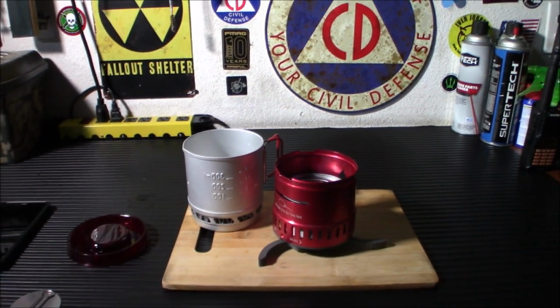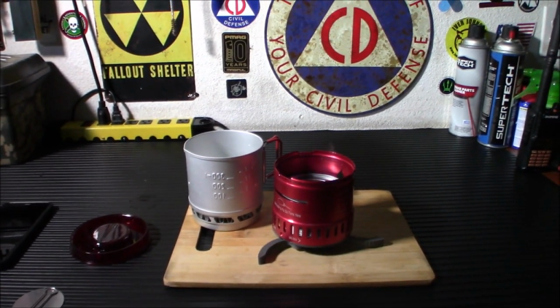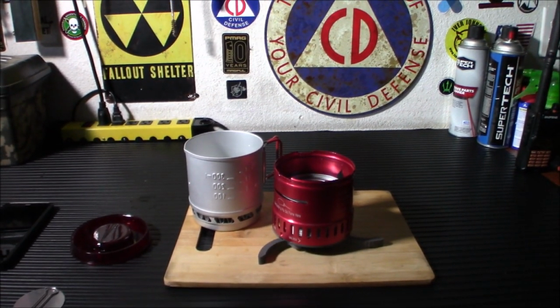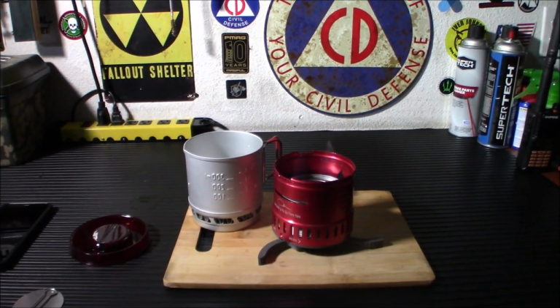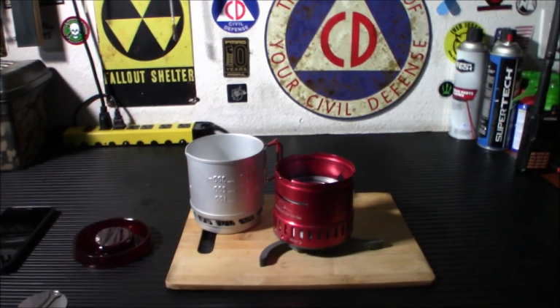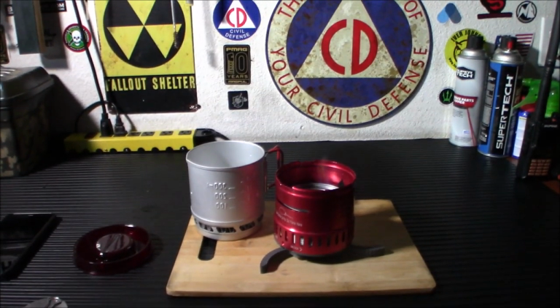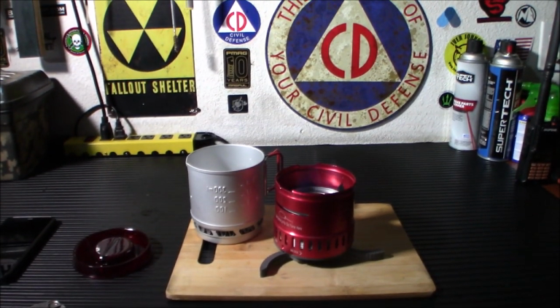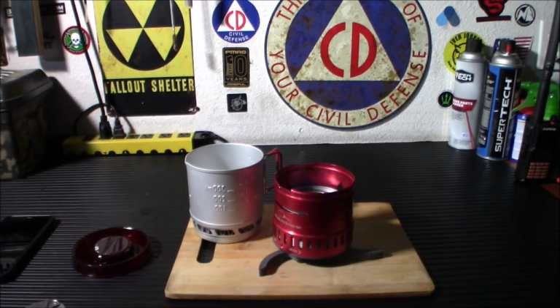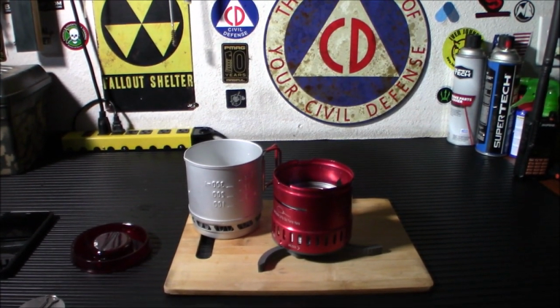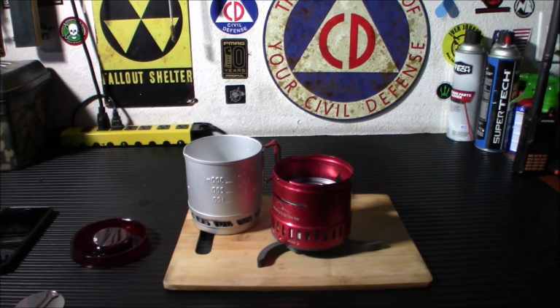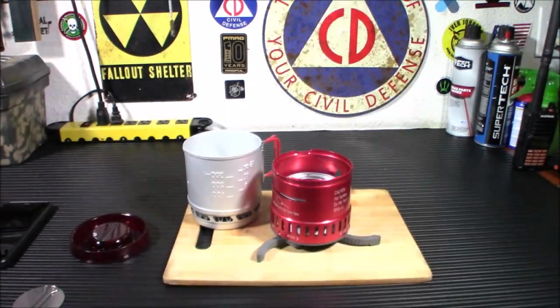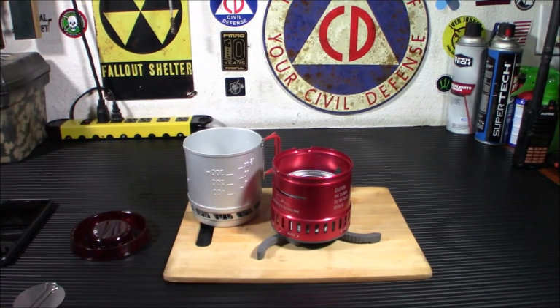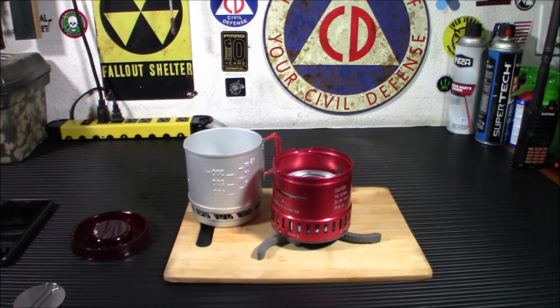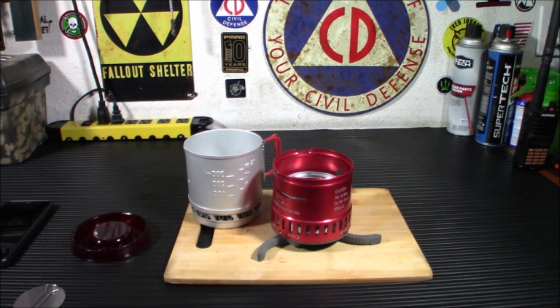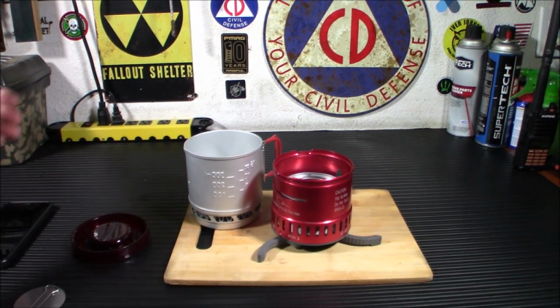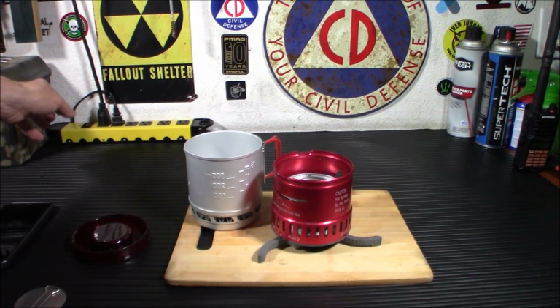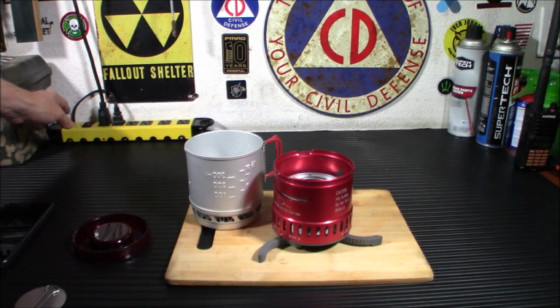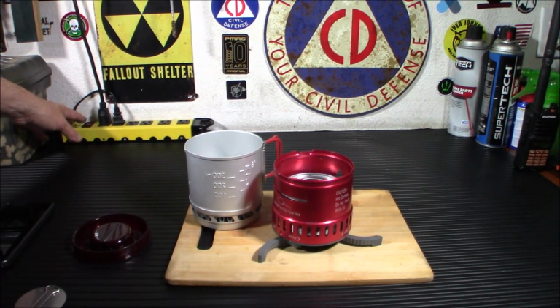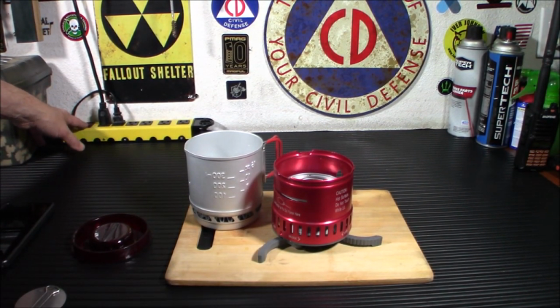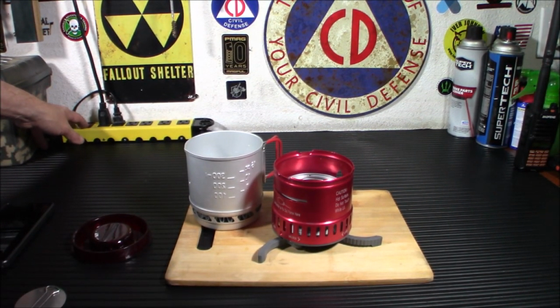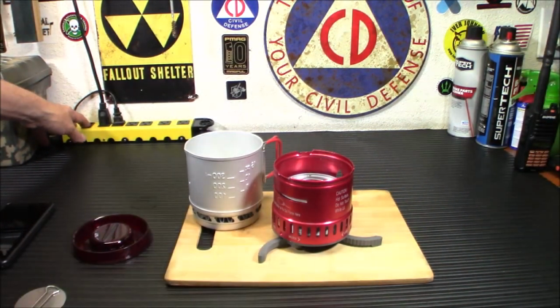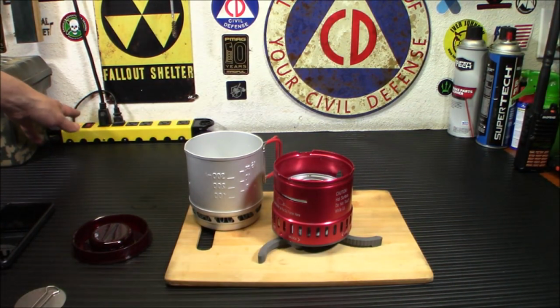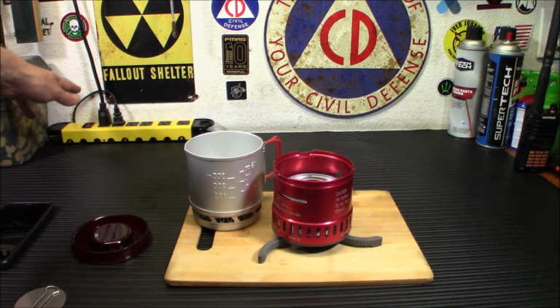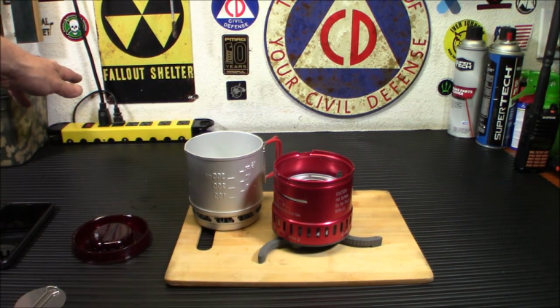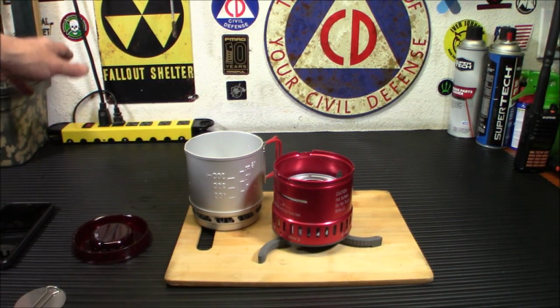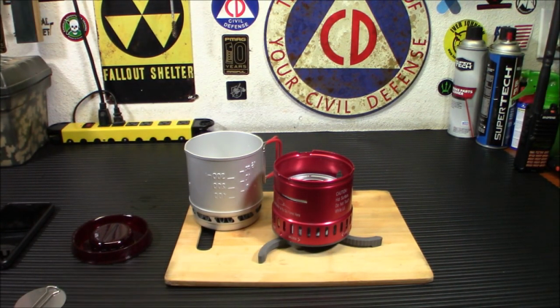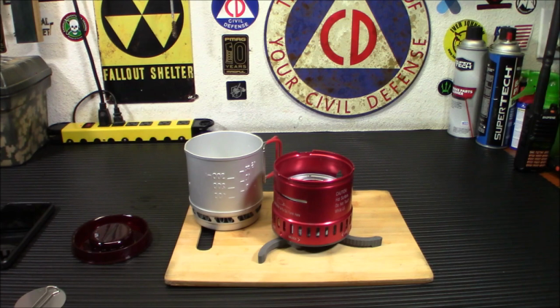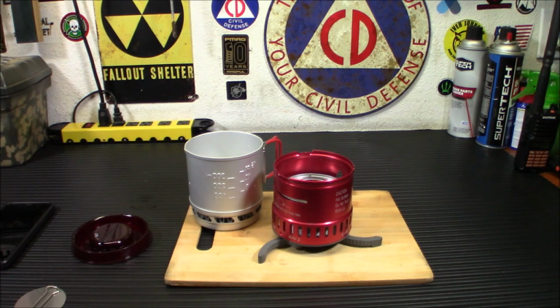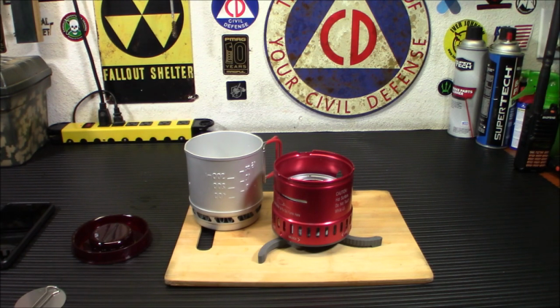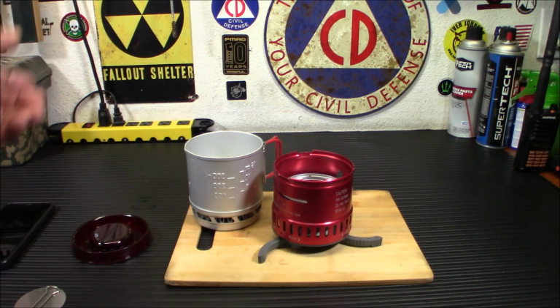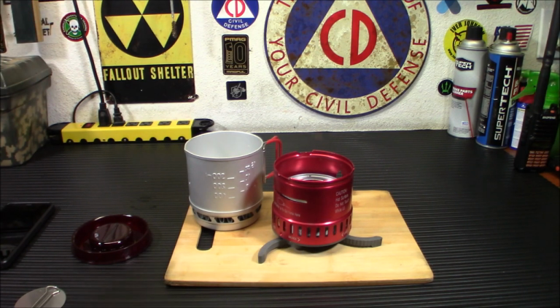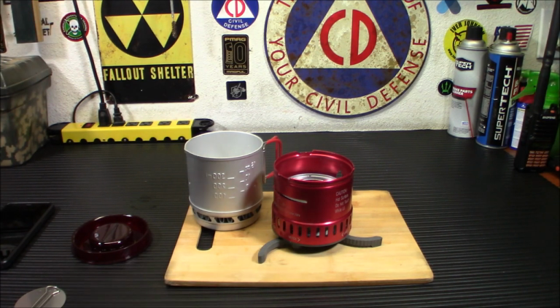It's been in there probably way longer than it should have been, as far as my rotation of things goes. But it is working. So here's what we're going to do.